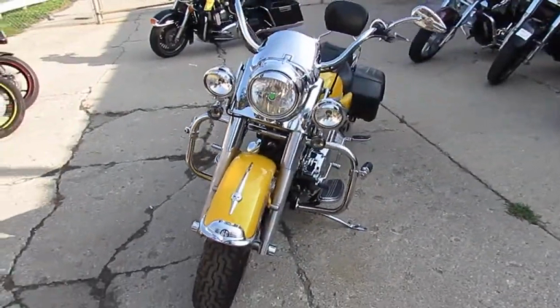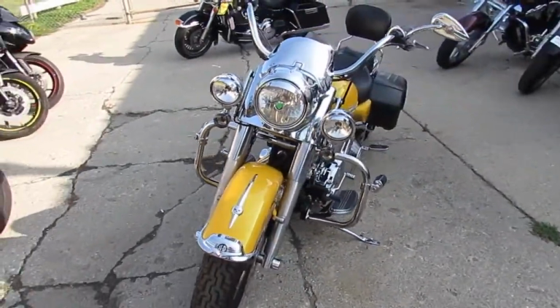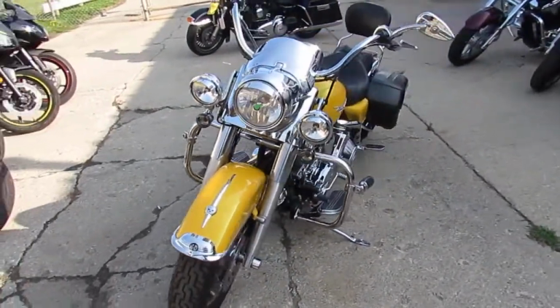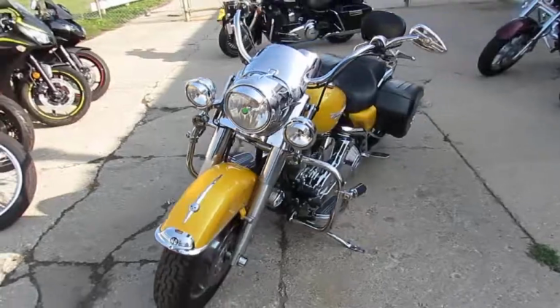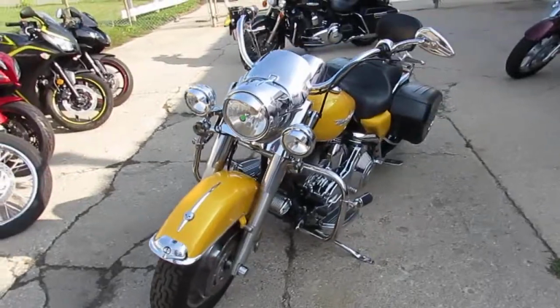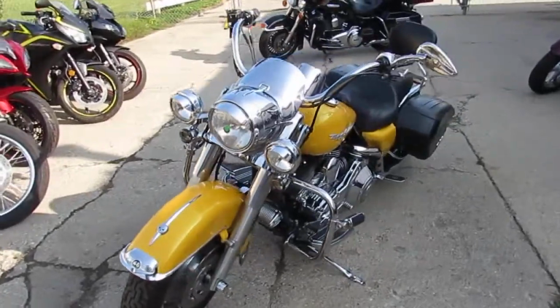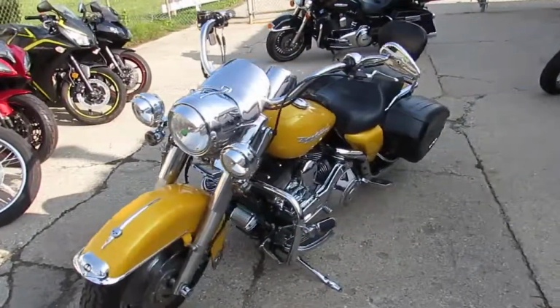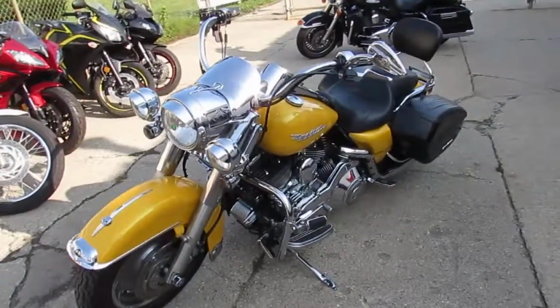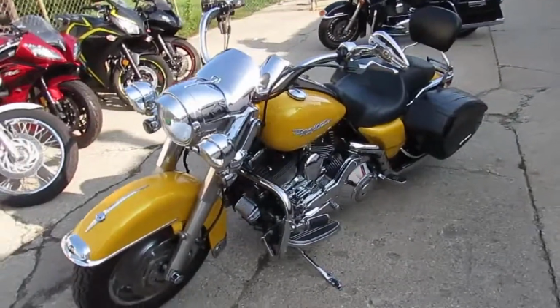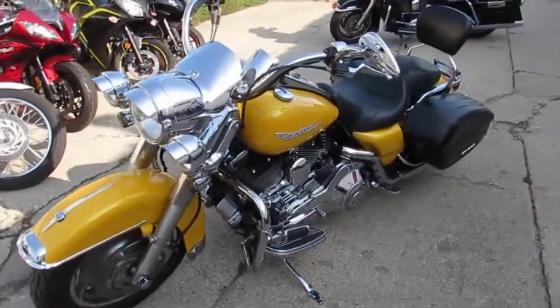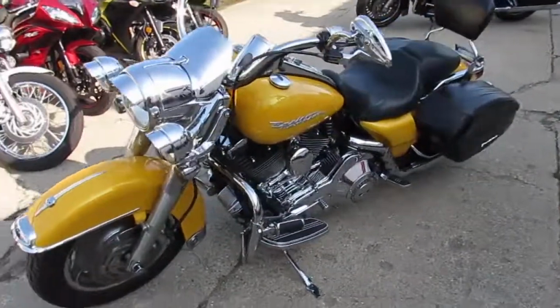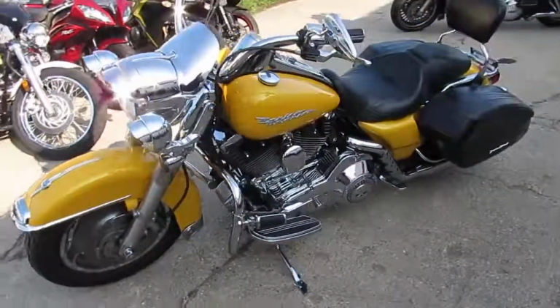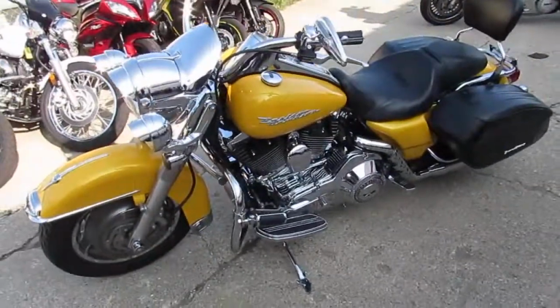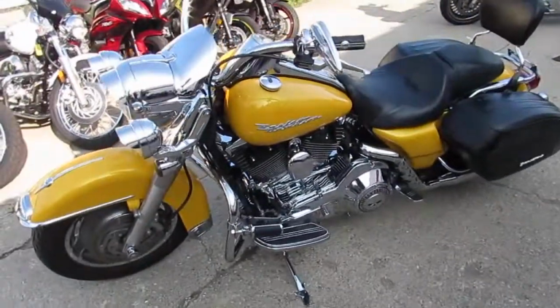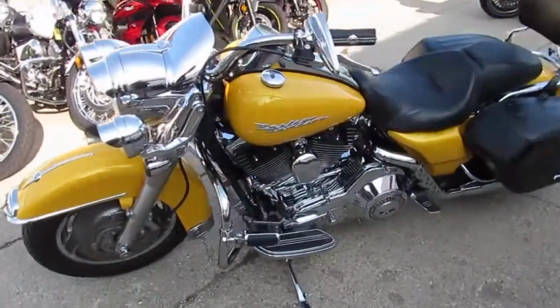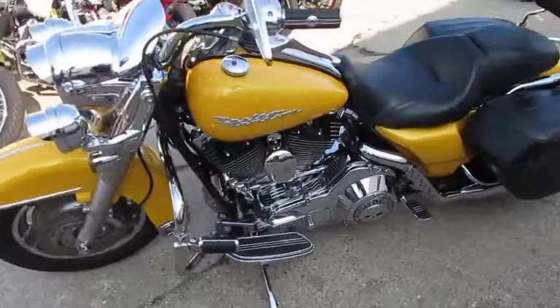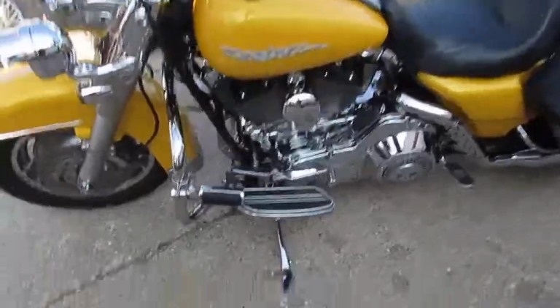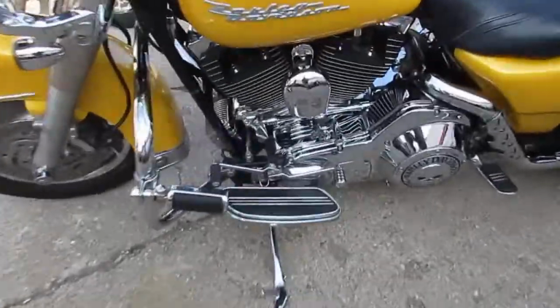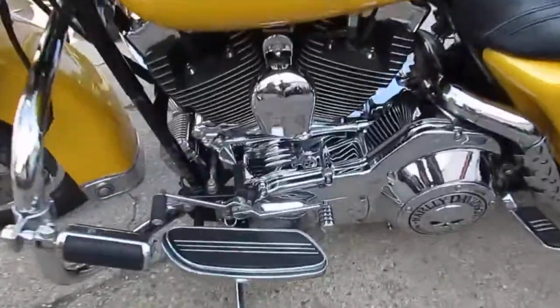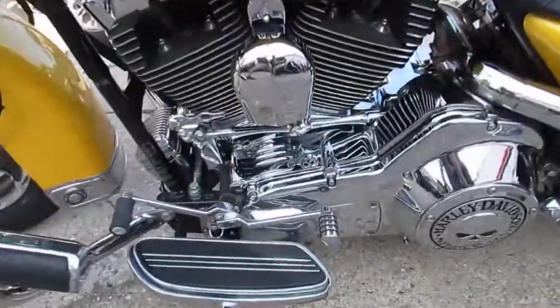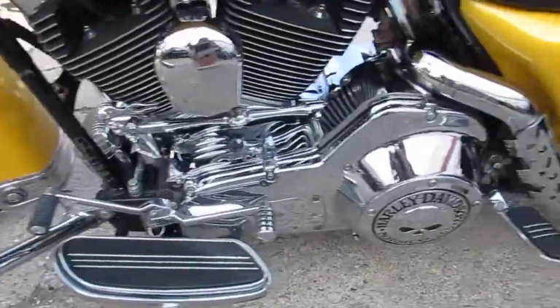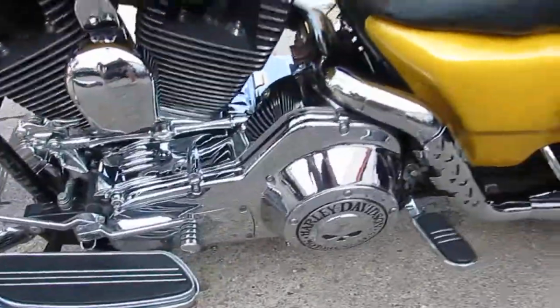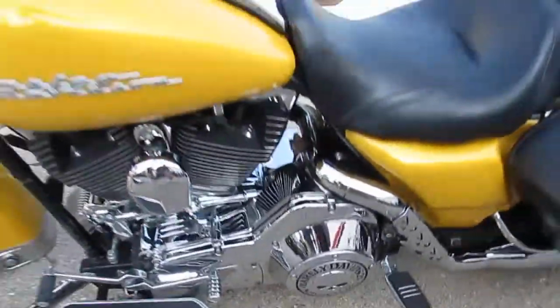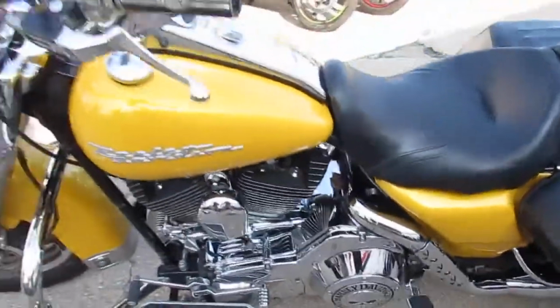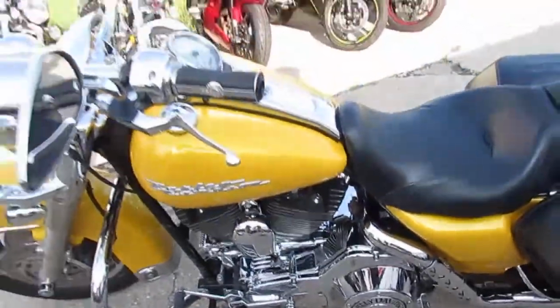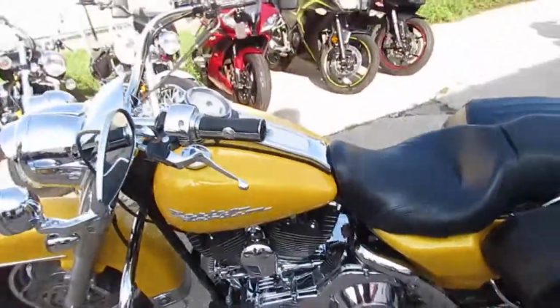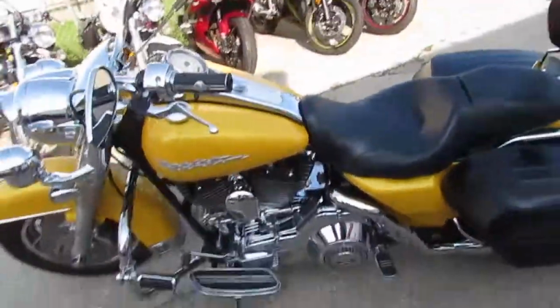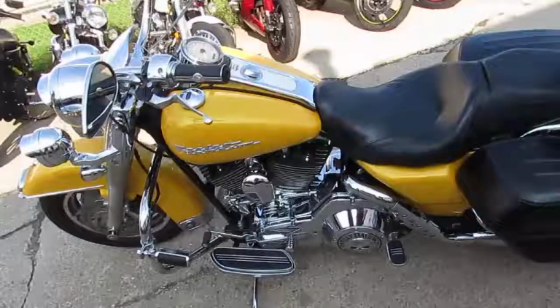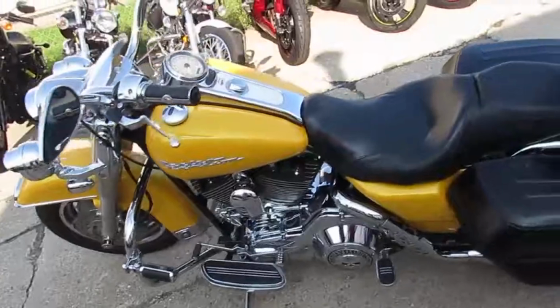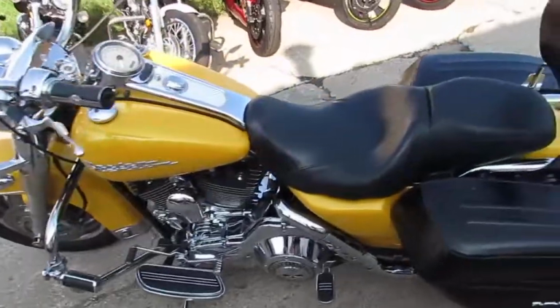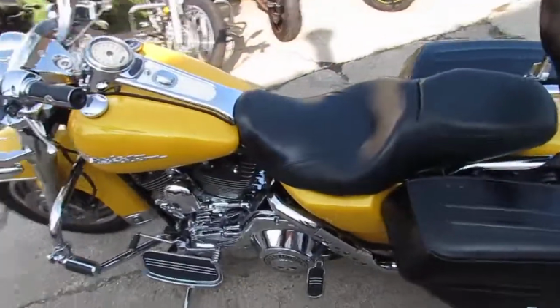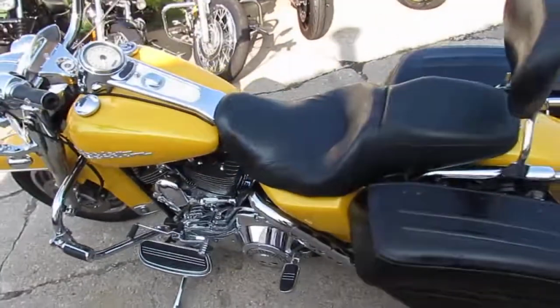As you guys can see in the video, the entire engine and transmission is all chromed out. The pearl yellow paint shines like new. You guys can own this great 2005 Road King for $74.99.